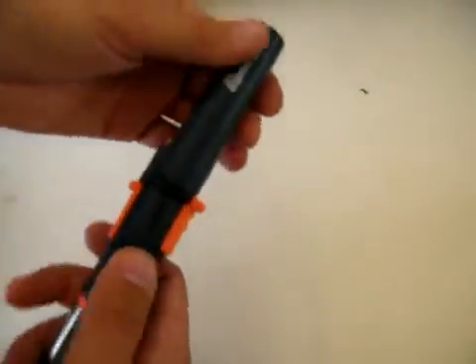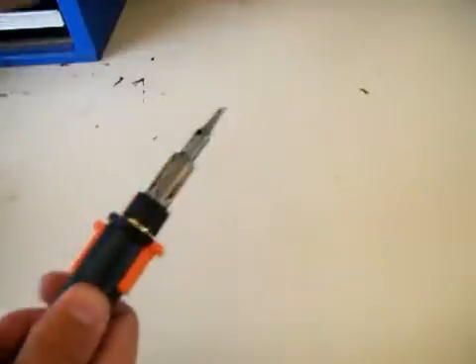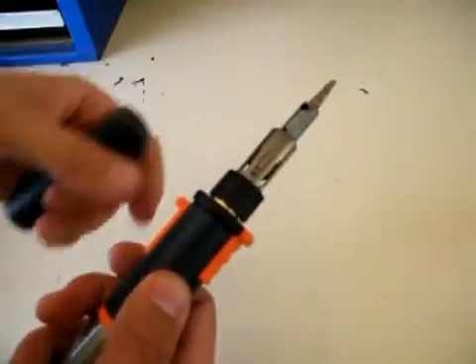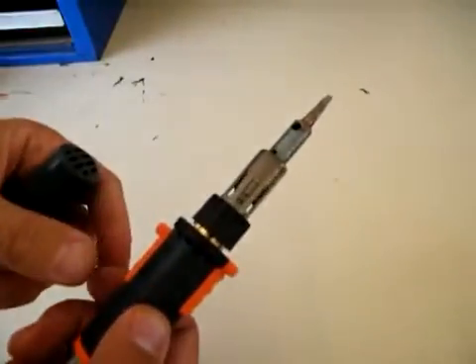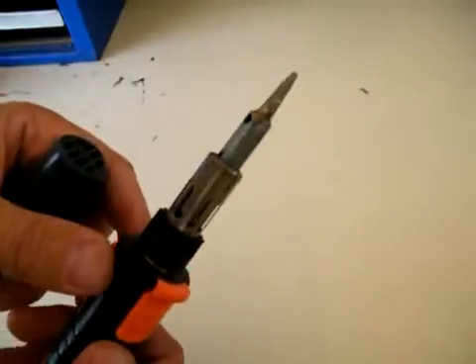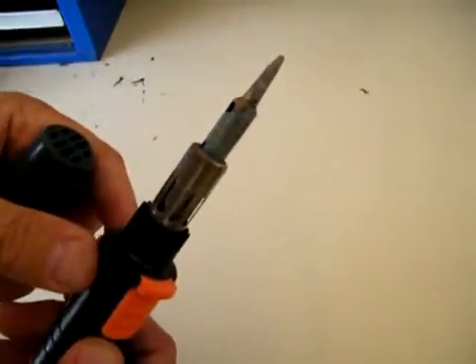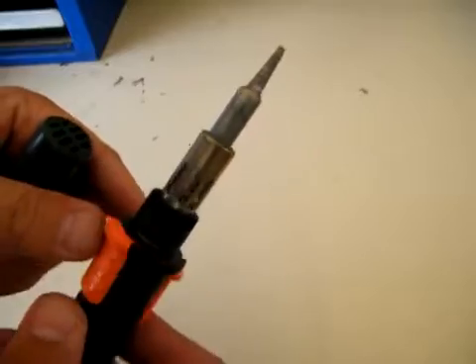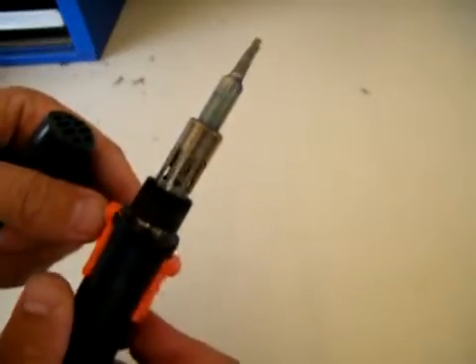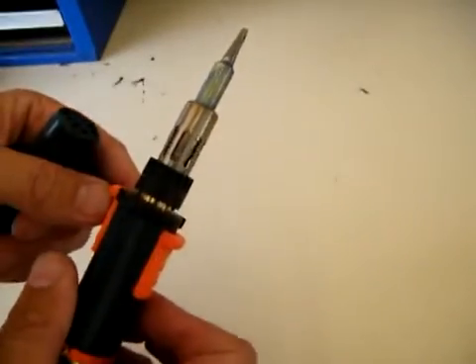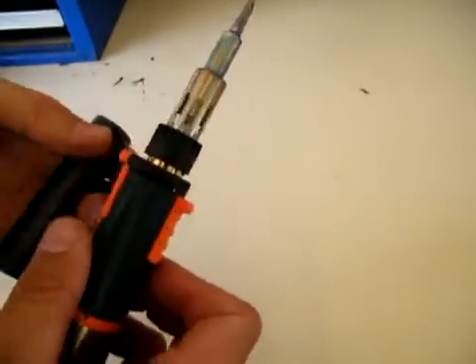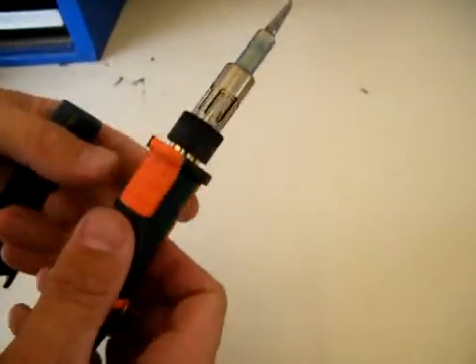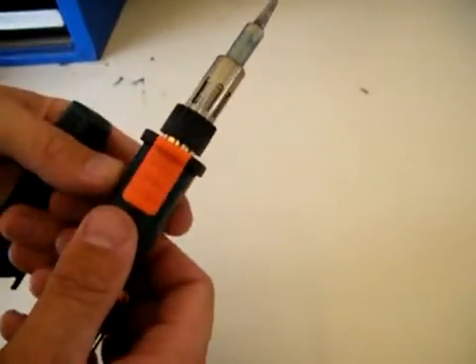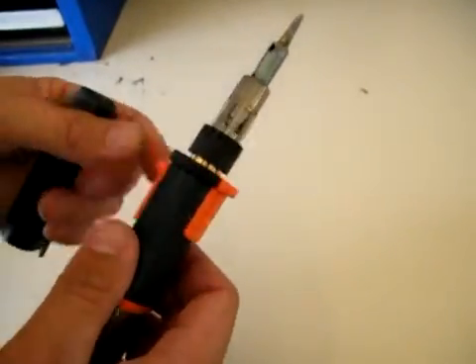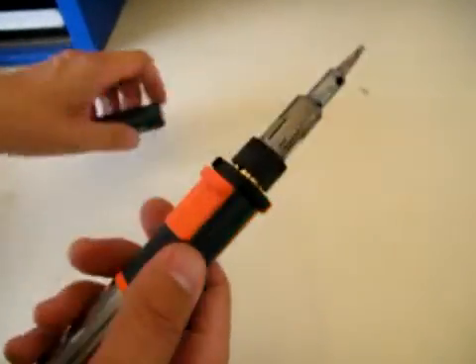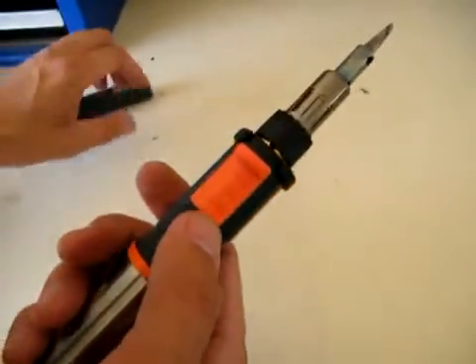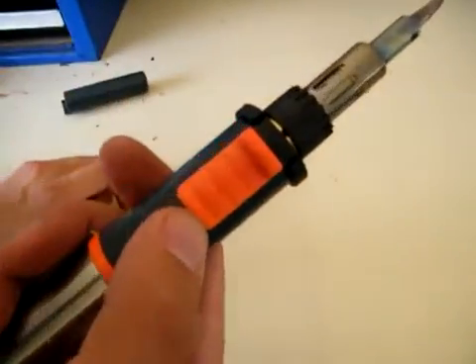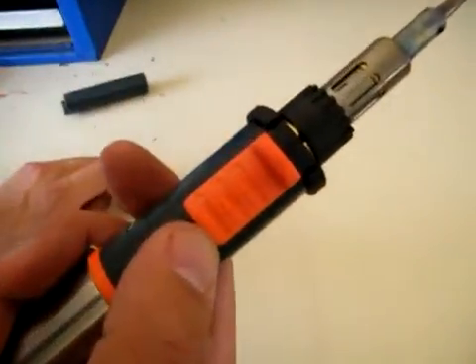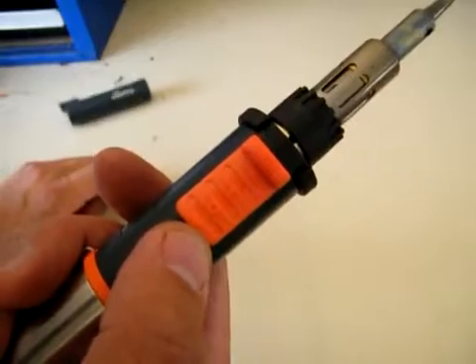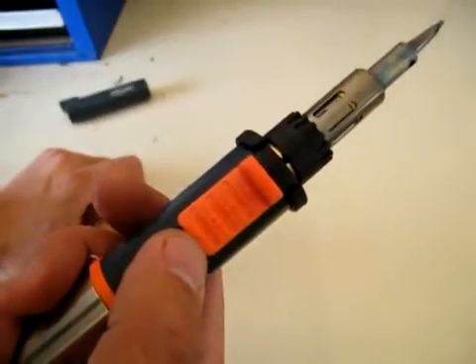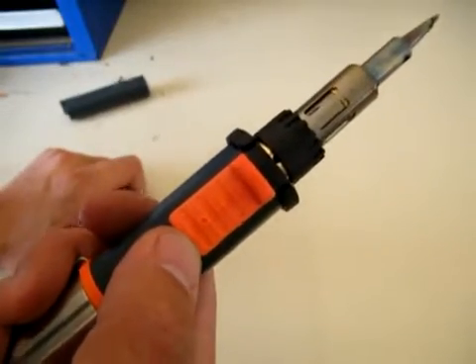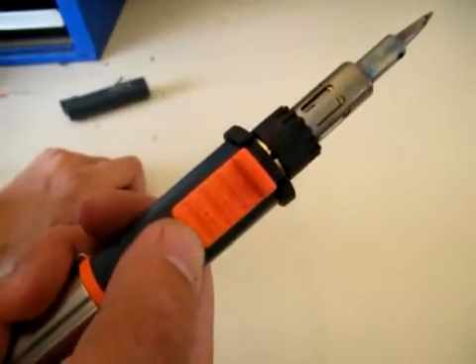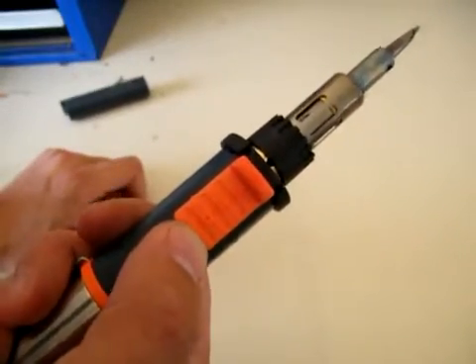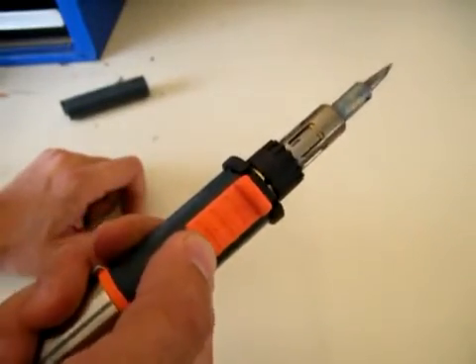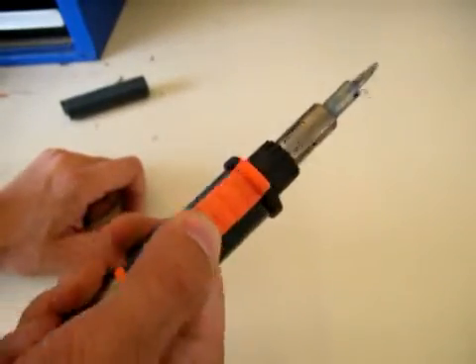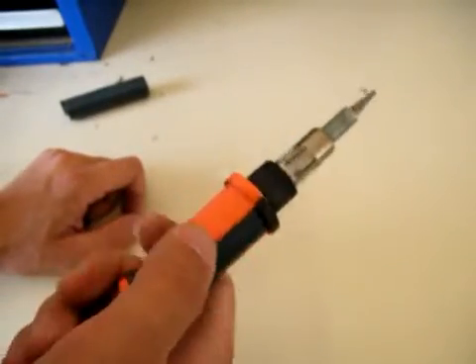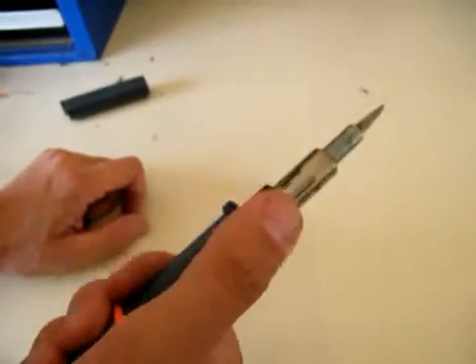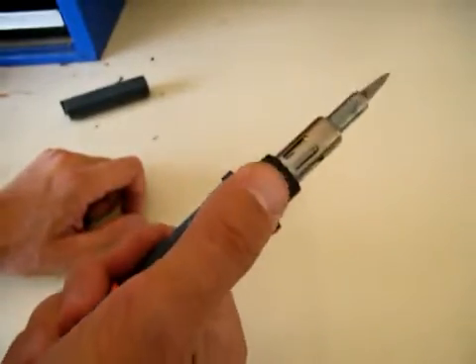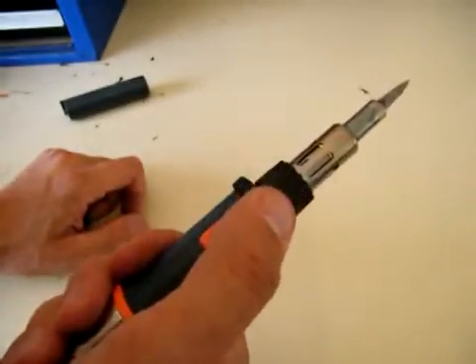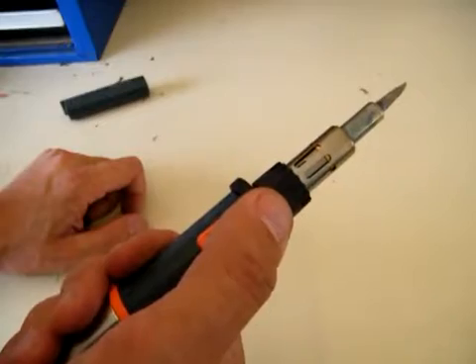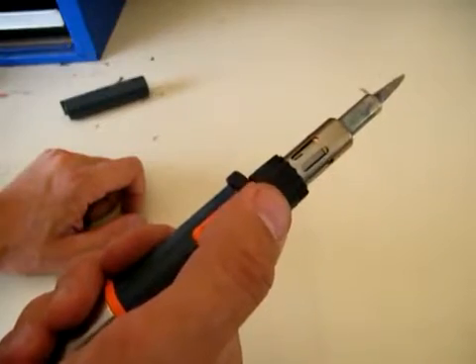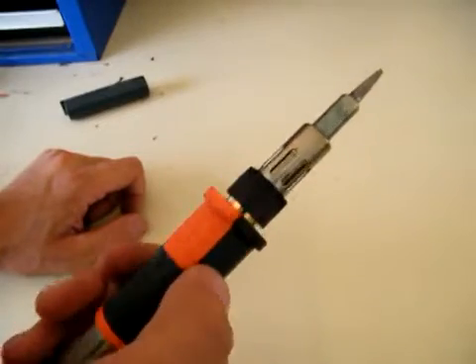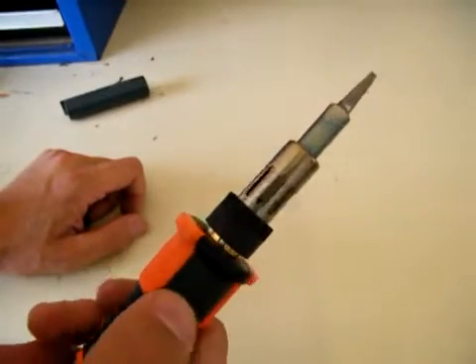Just take the cap off. It's a pretty good tip — it's a 120-watt iron, which is pretty strong. This is the on/off switch, so we'll just switch it on and ignite. As easy as that.